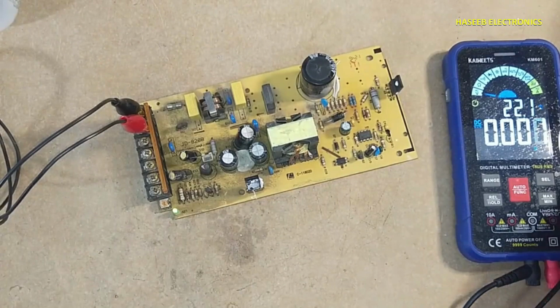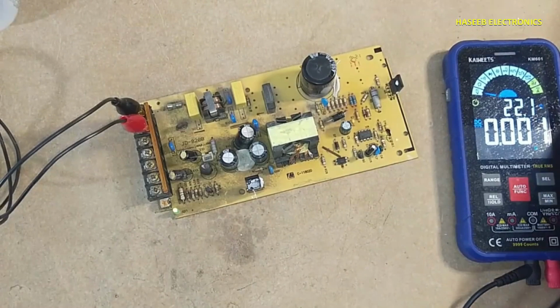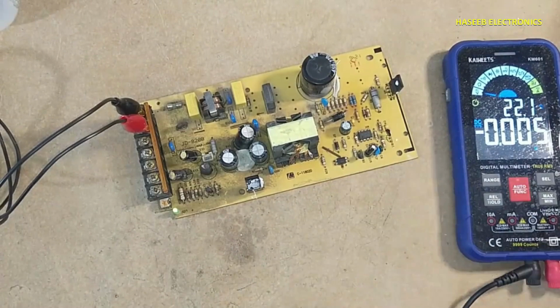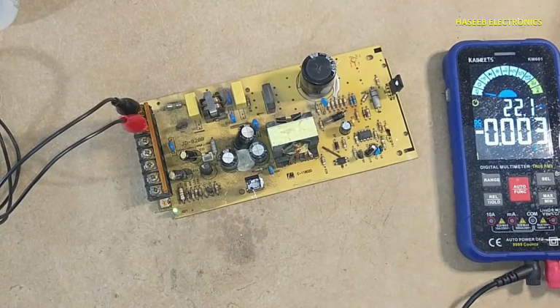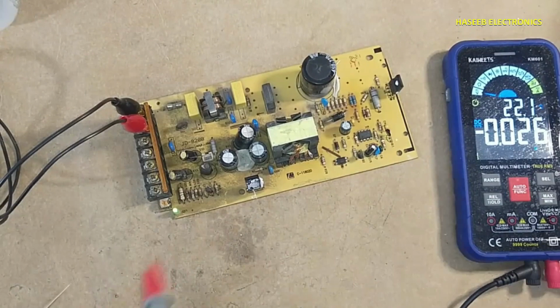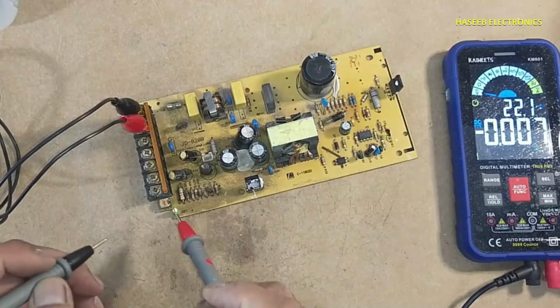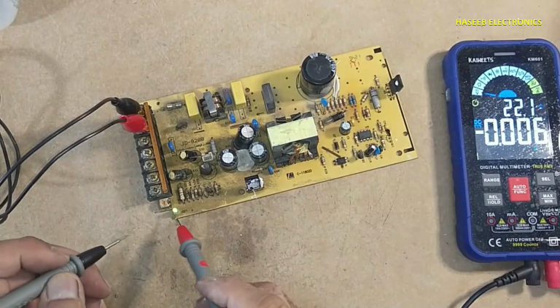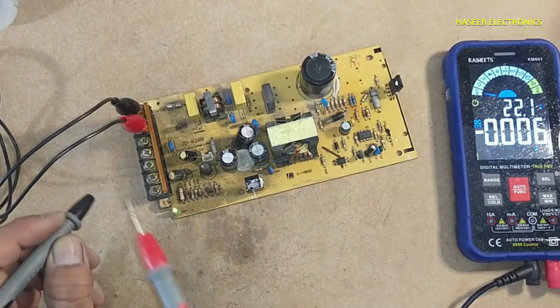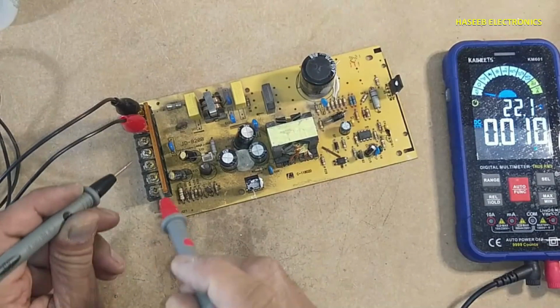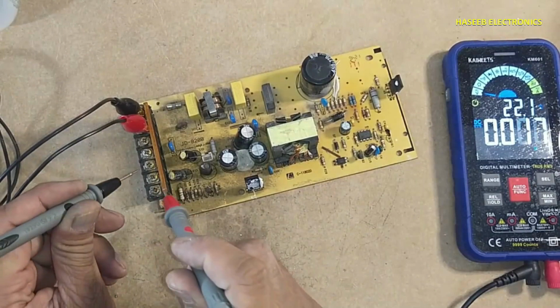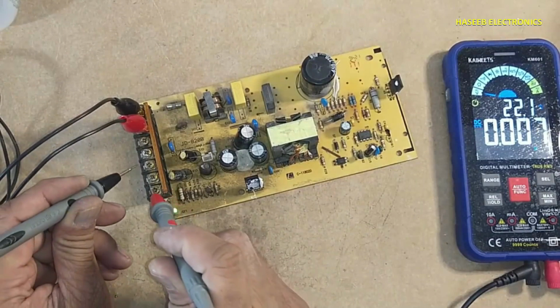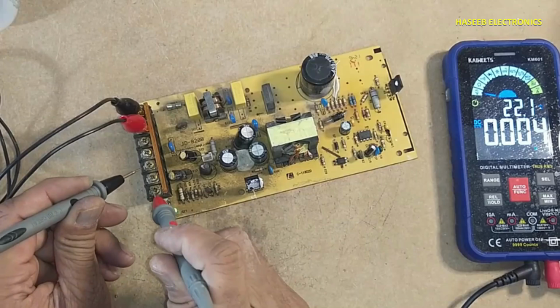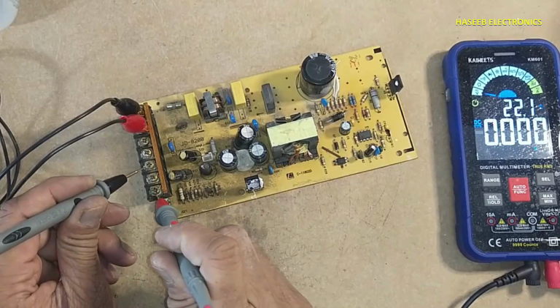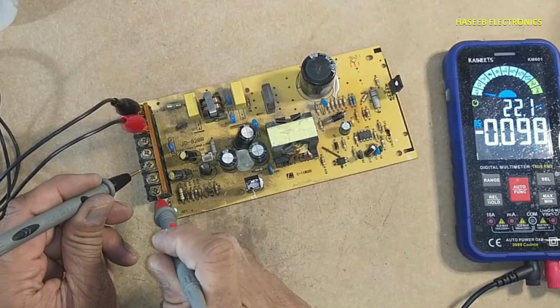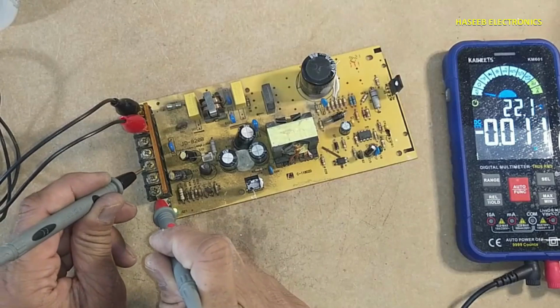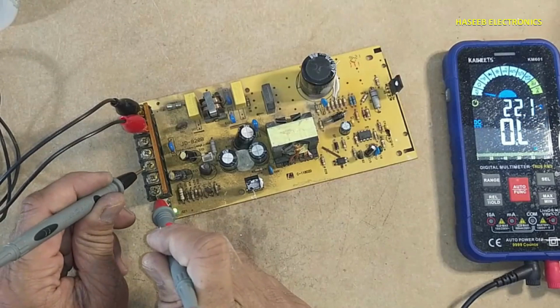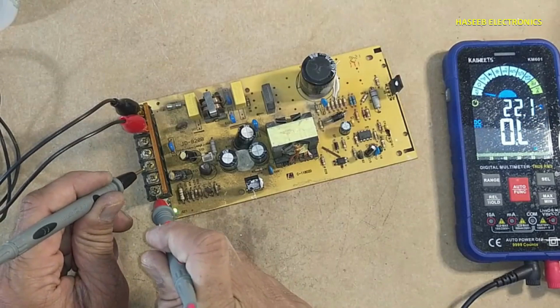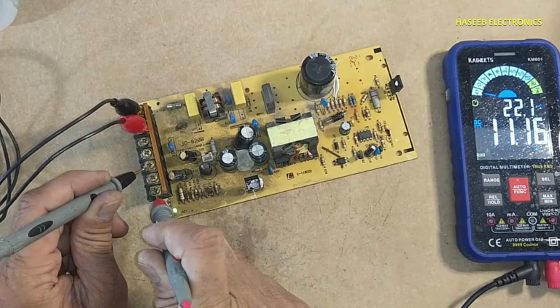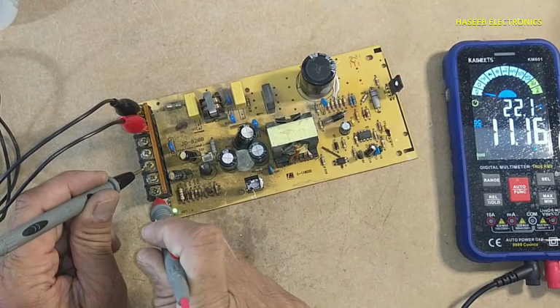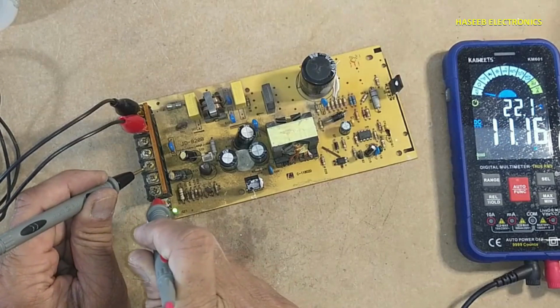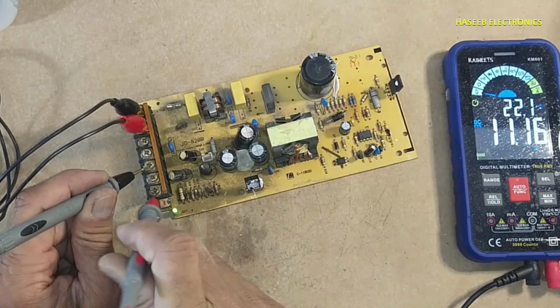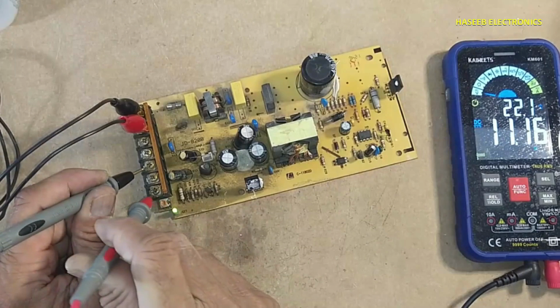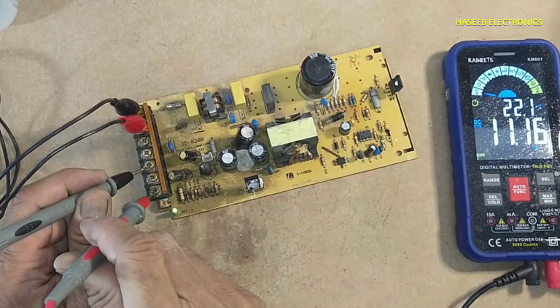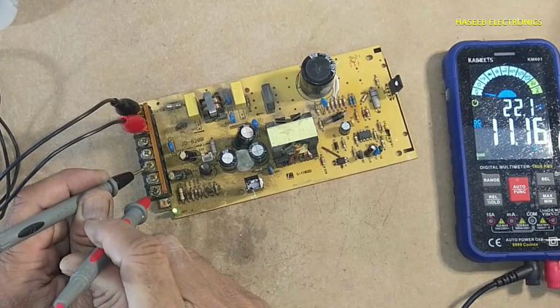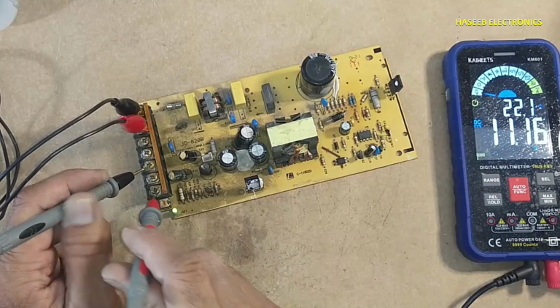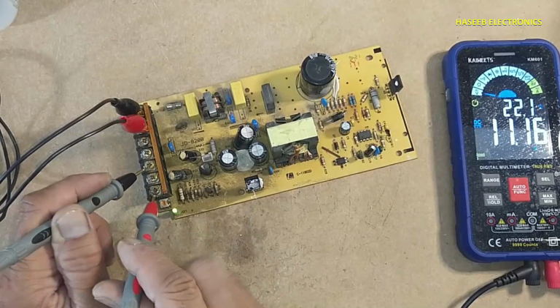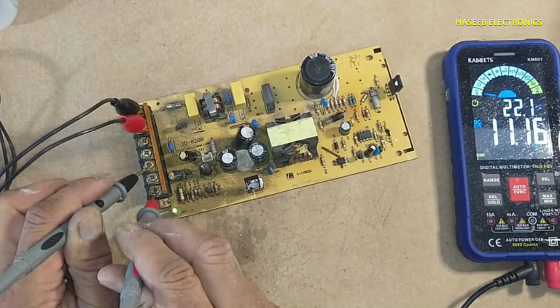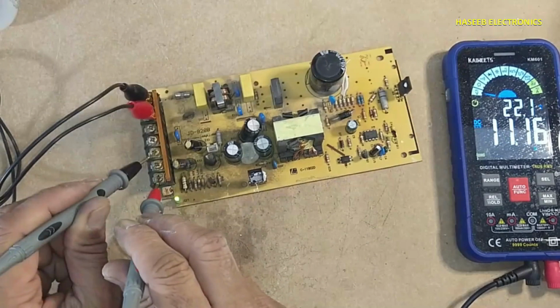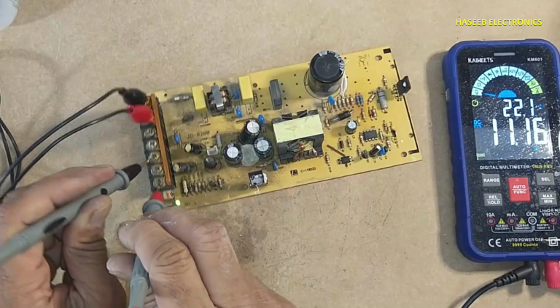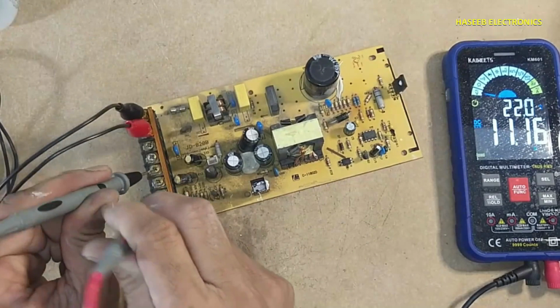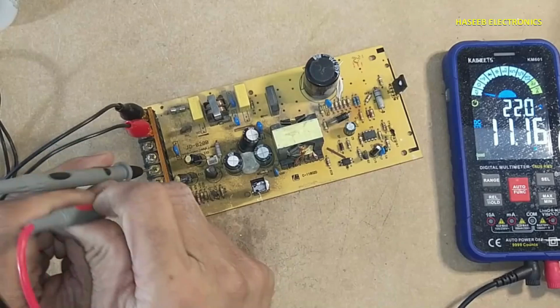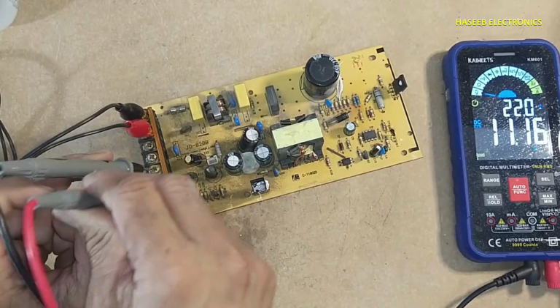Yes, the LED is now on. The voltage is stable now — 11.16 volts.